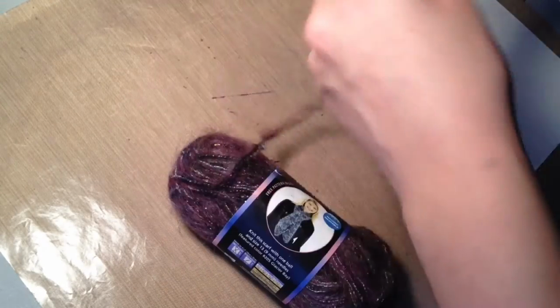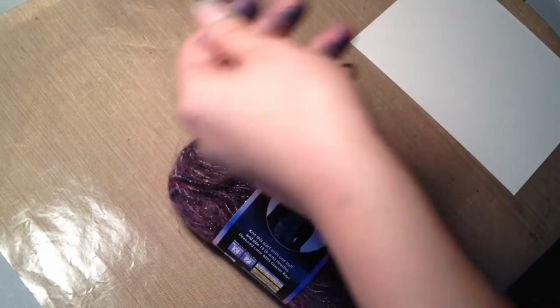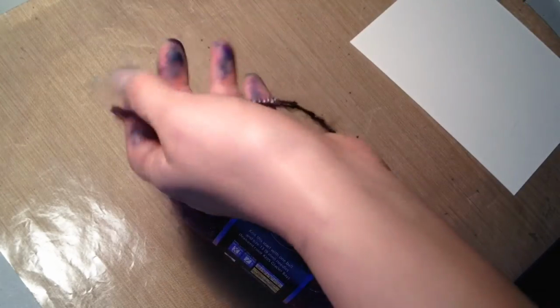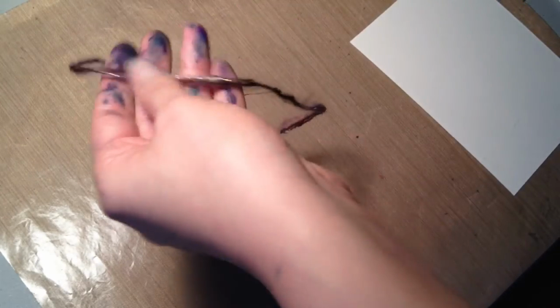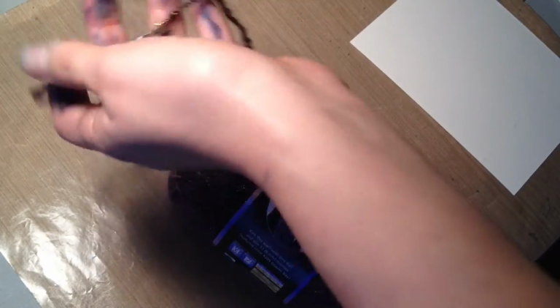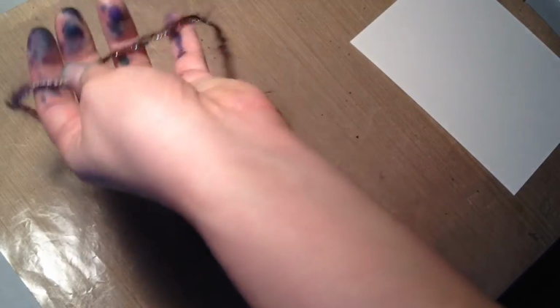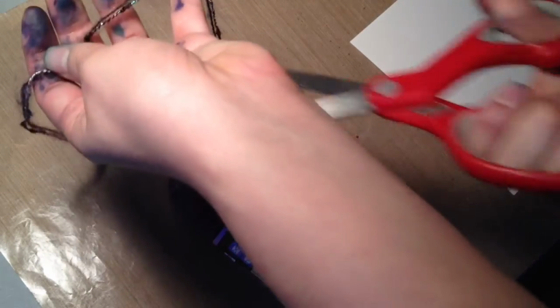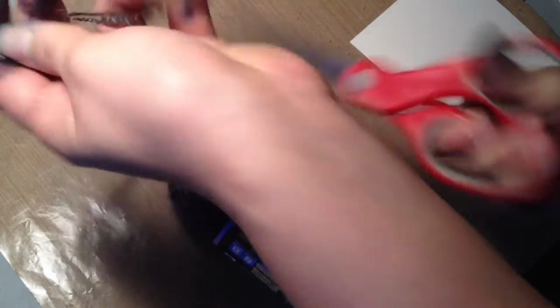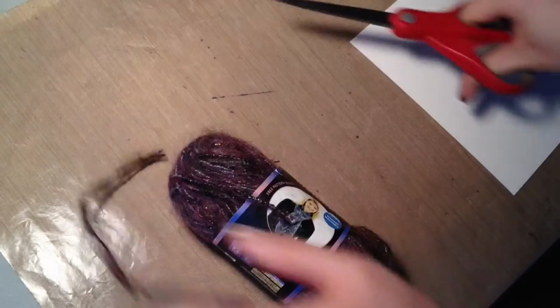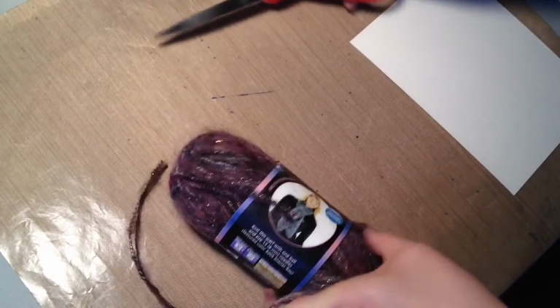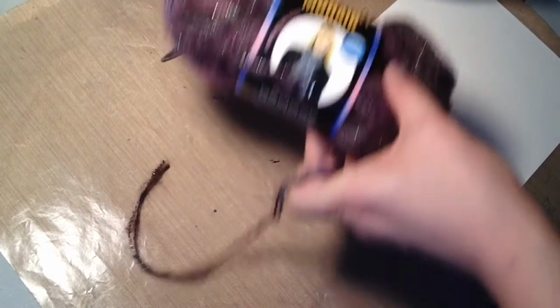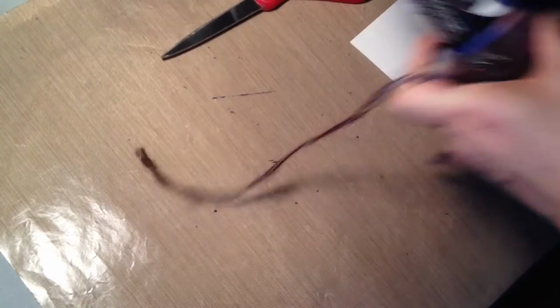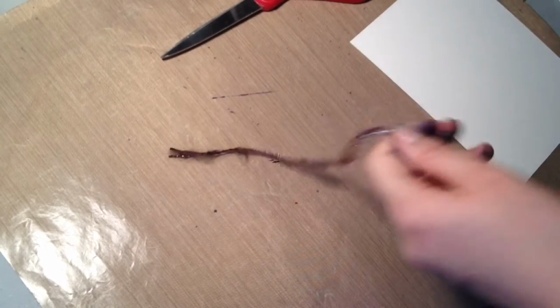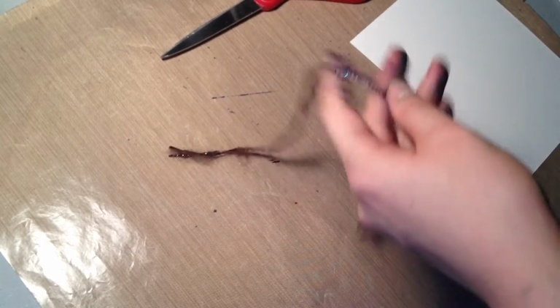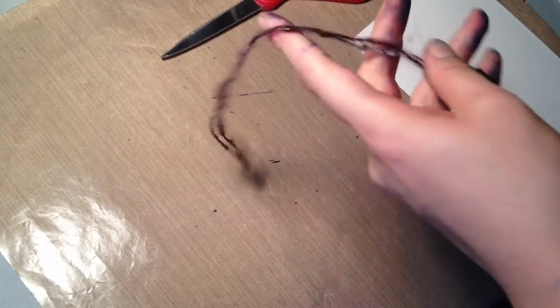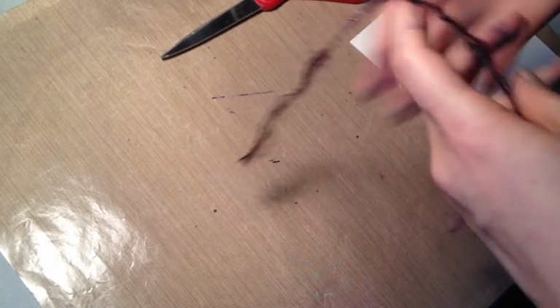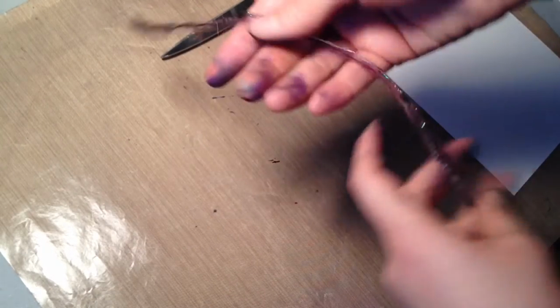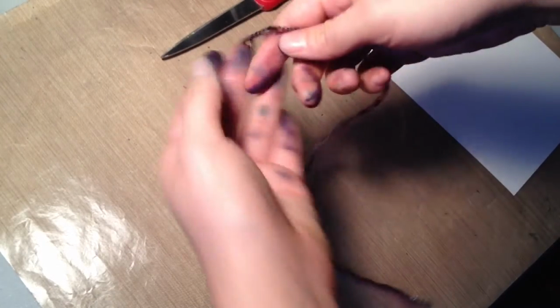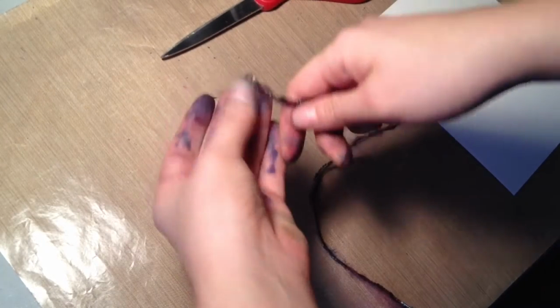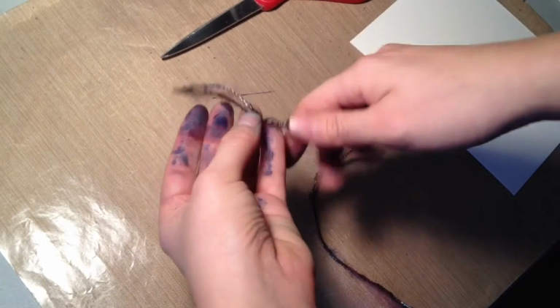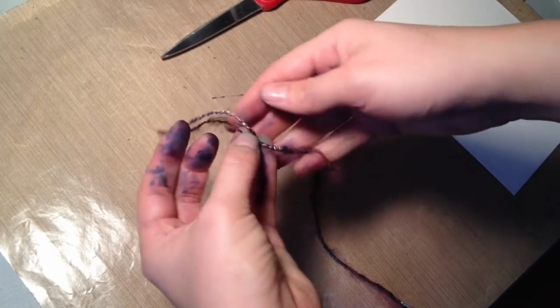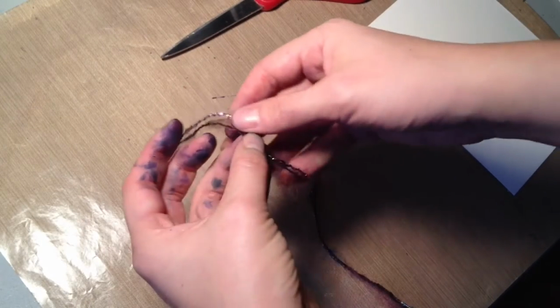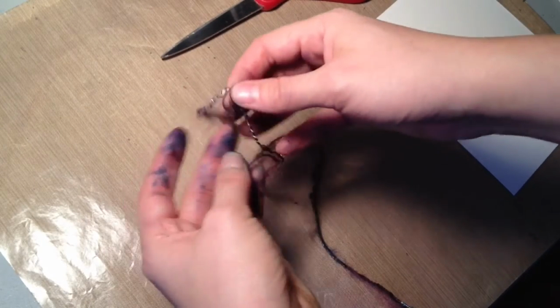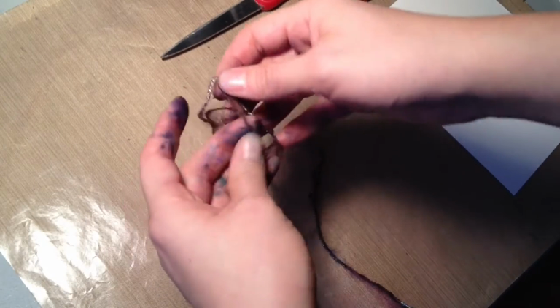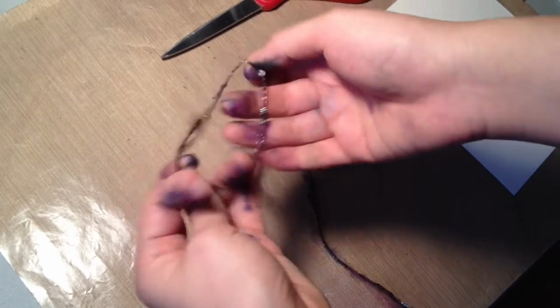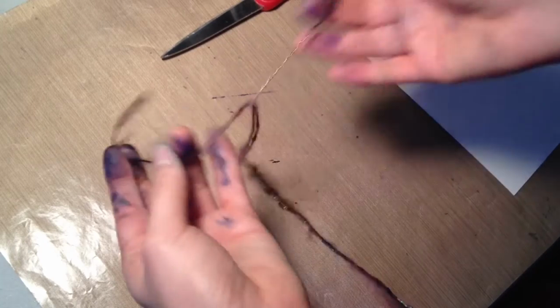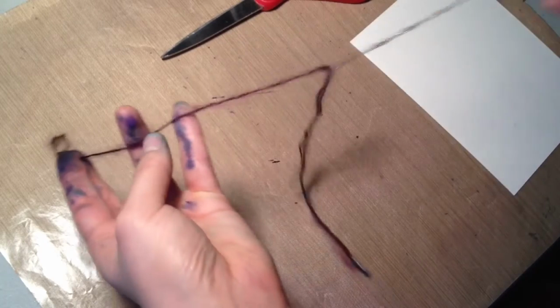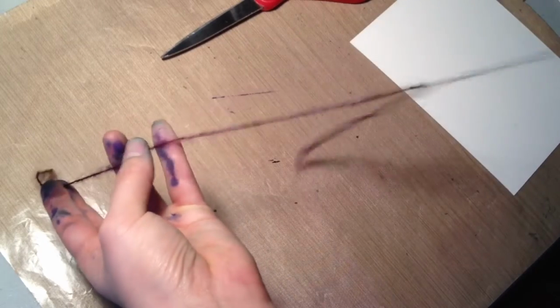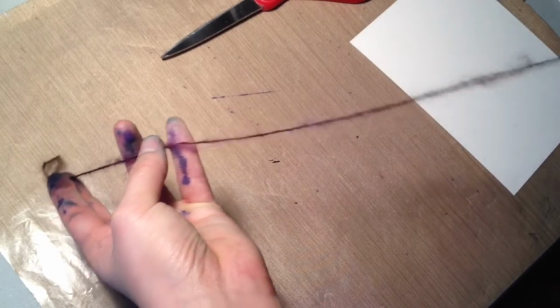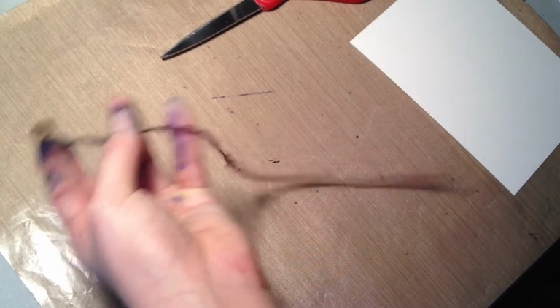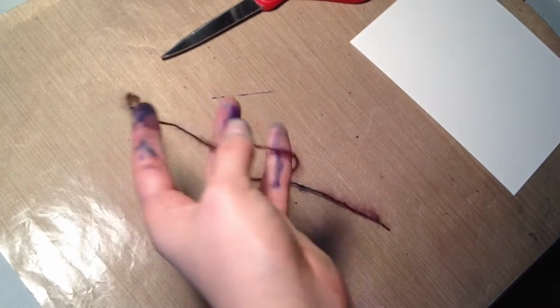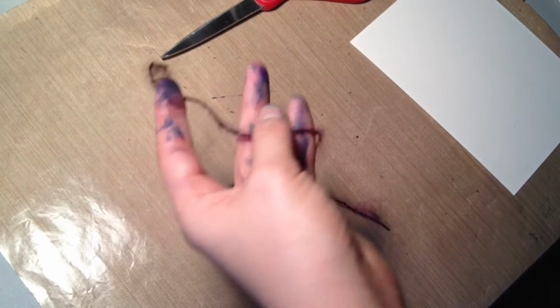I'm cutting off a piece of wool, and because this wool has a different fiber in there as well — just a metallic fiber — I'm pulling it out. I'm just going to use the mohair part.